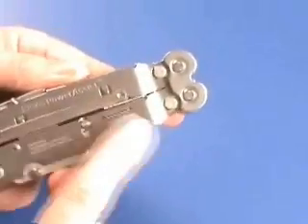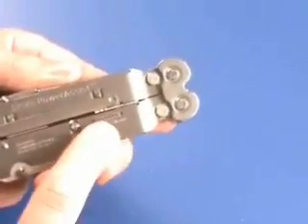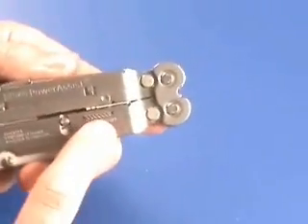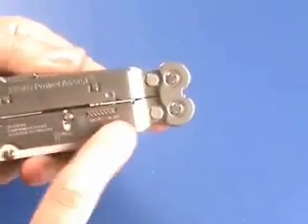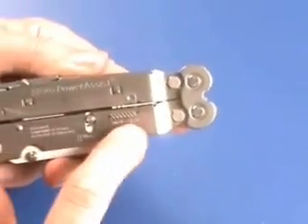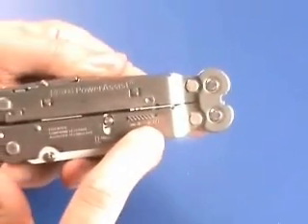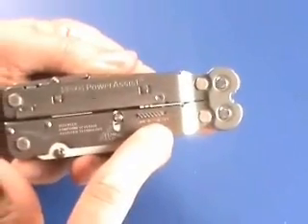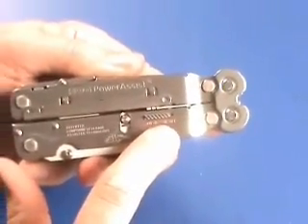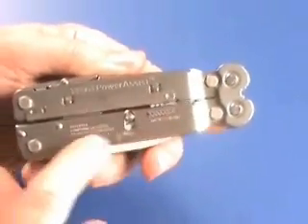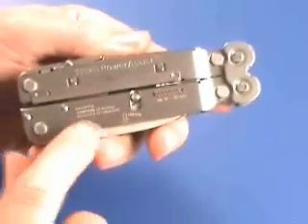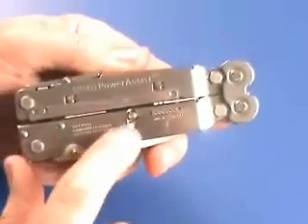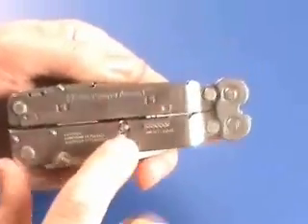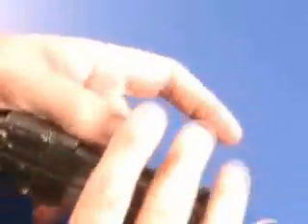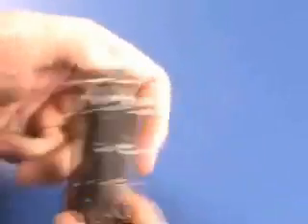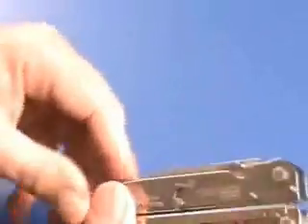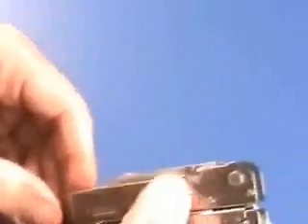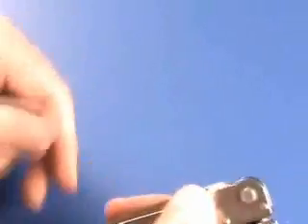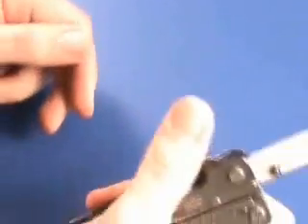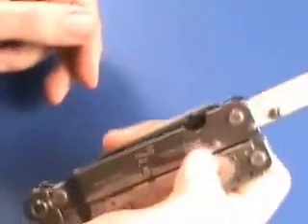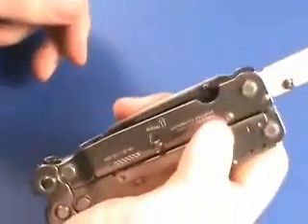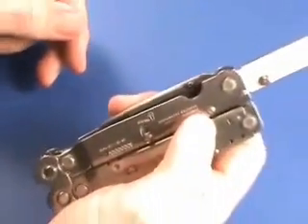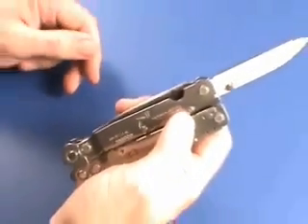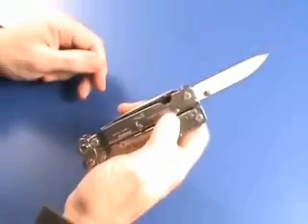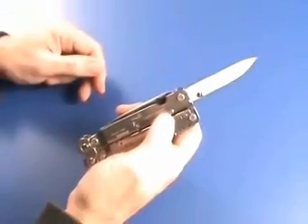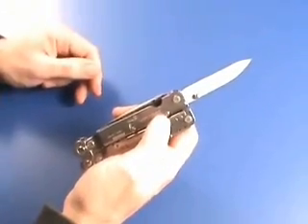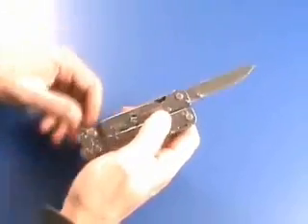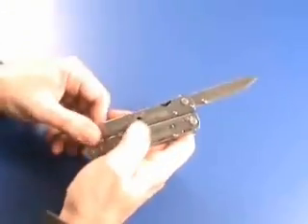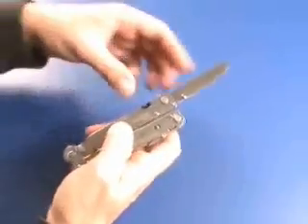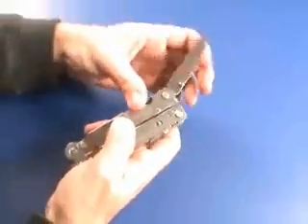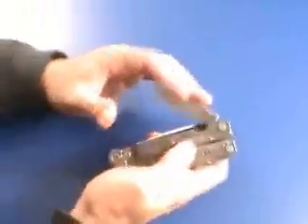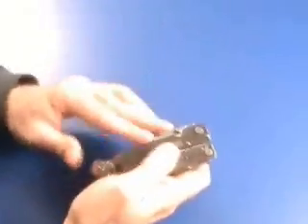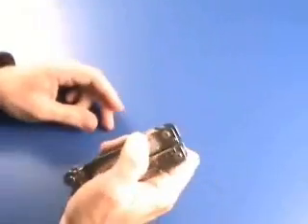You can see here a lock on the outside. It keeps the two blades that are accessible from the outside locked closed. Then when you open them up, they're also locked open so that when you're using the blade, you don't want it to fold up on you.